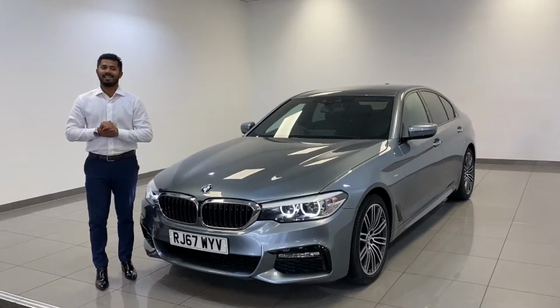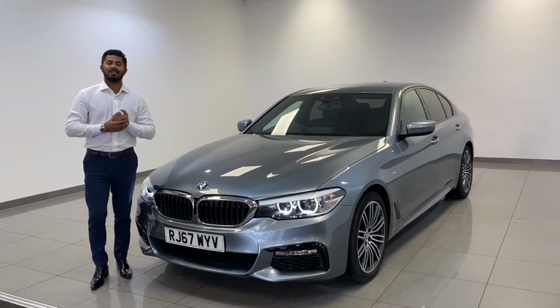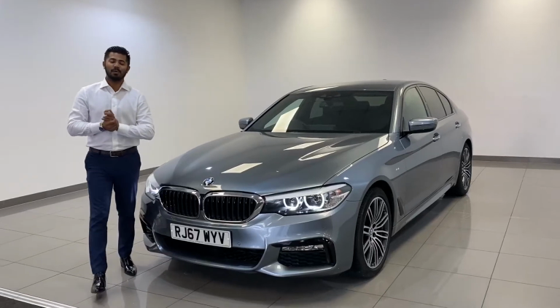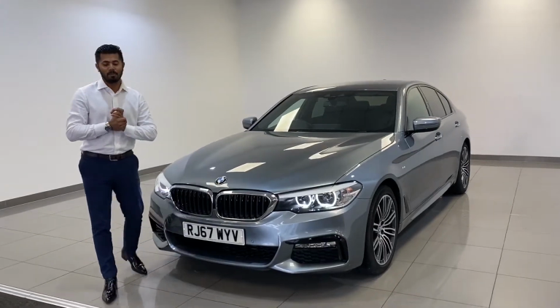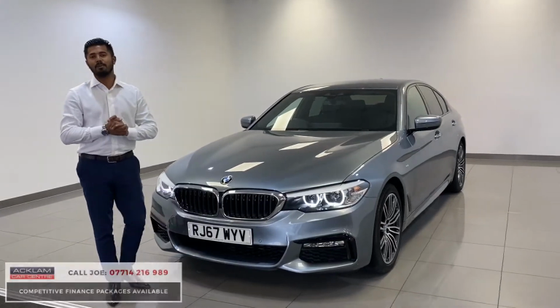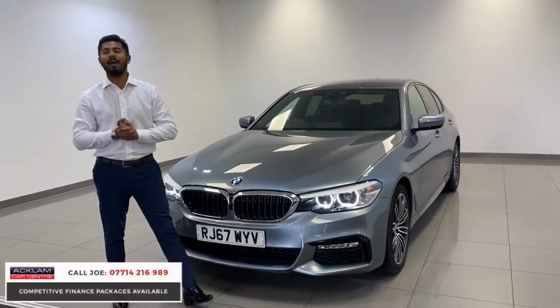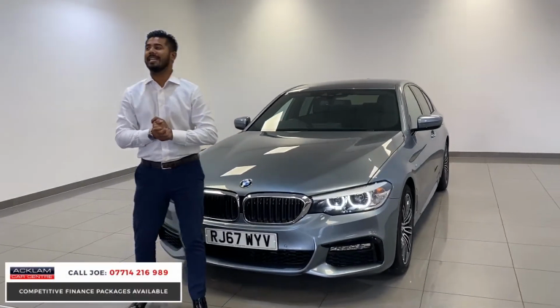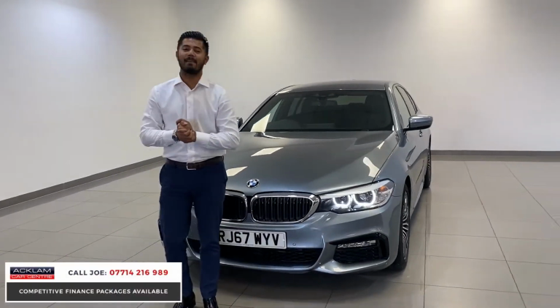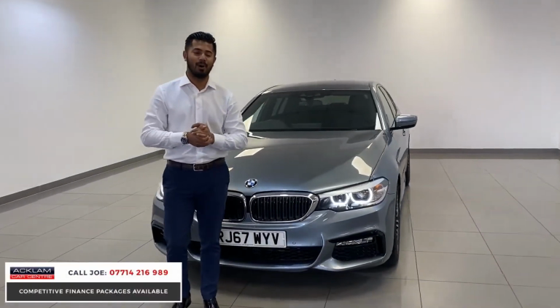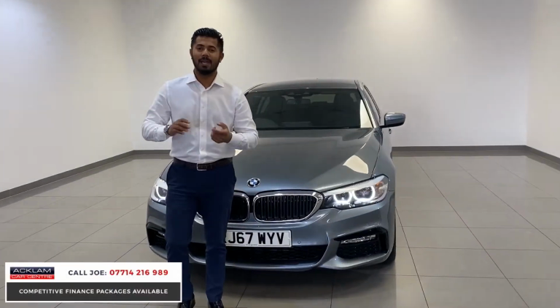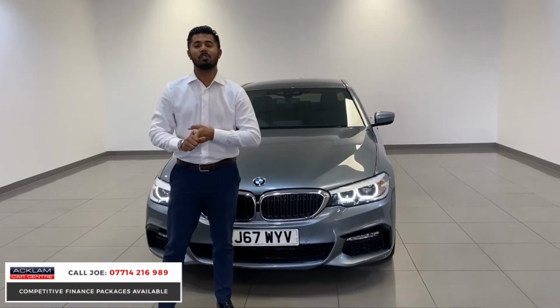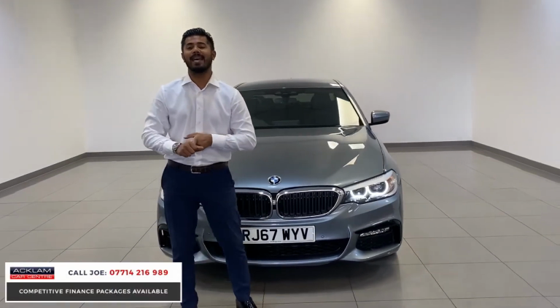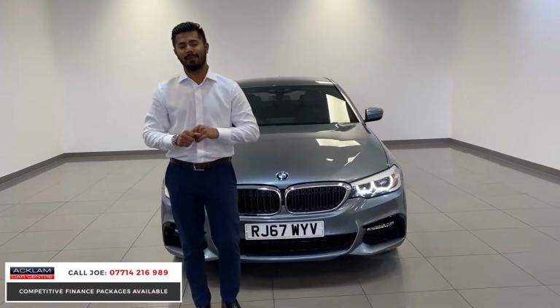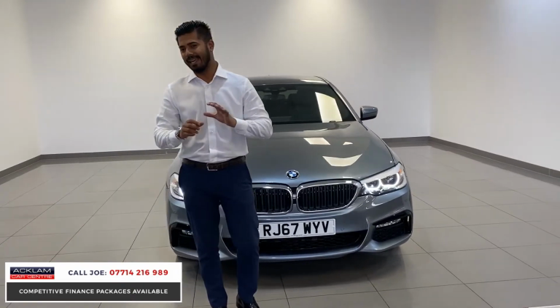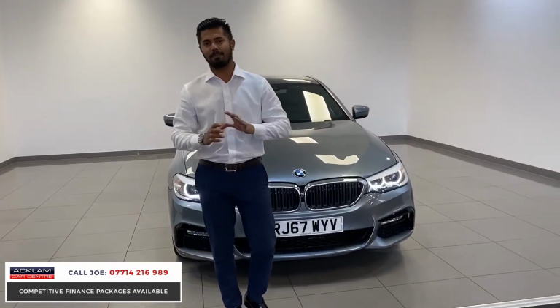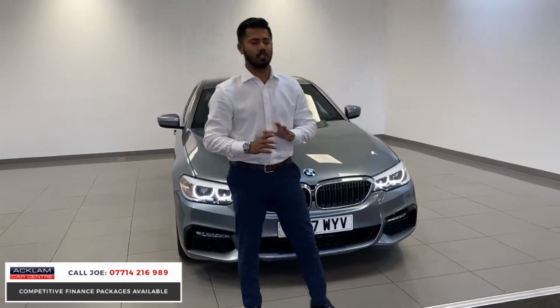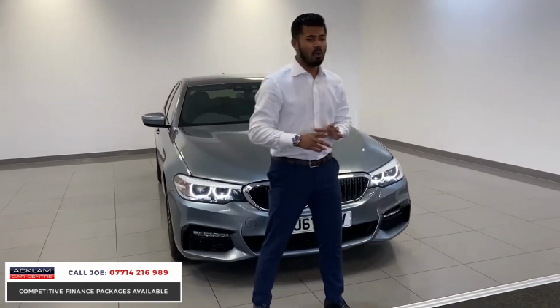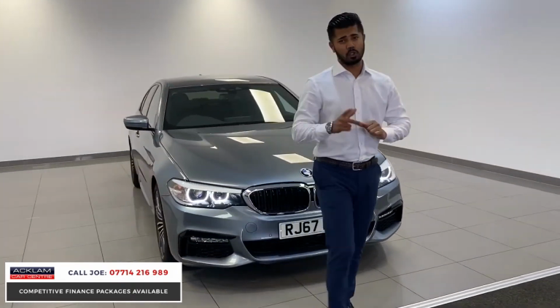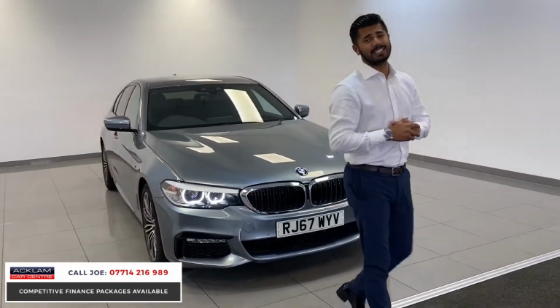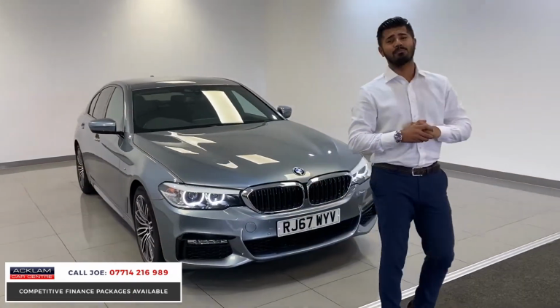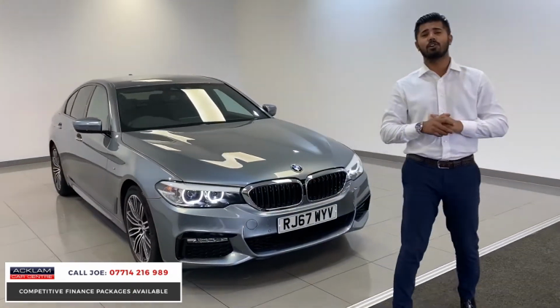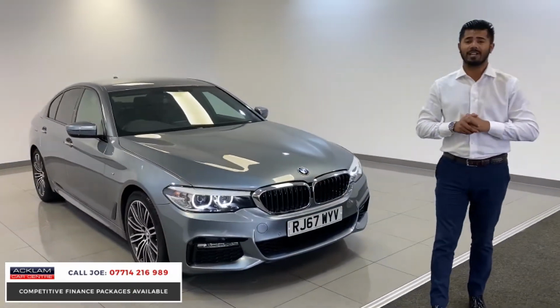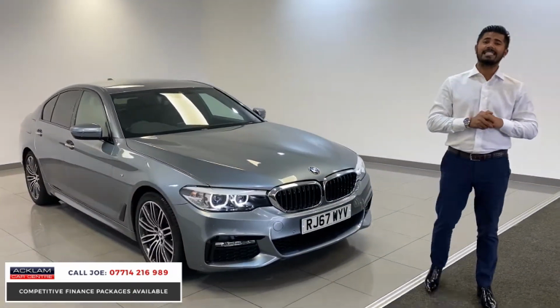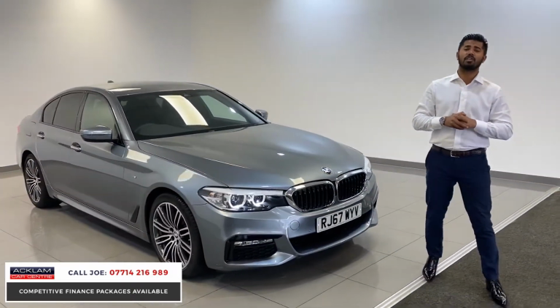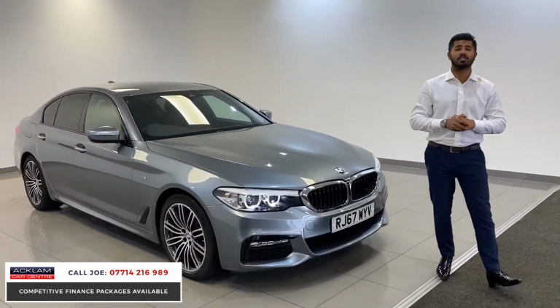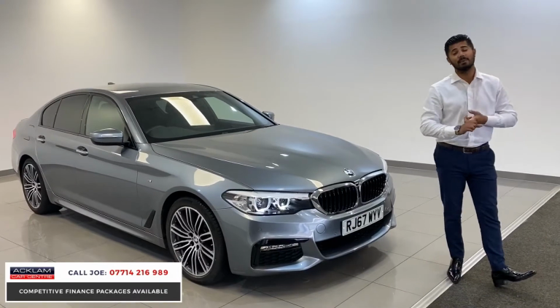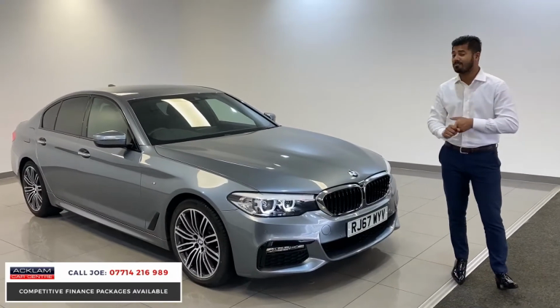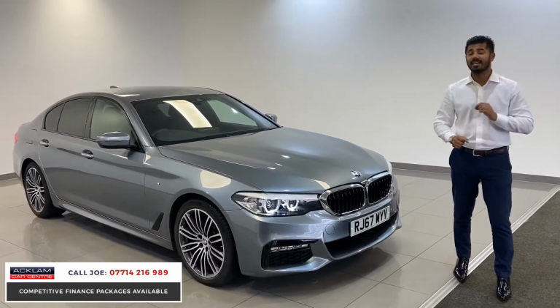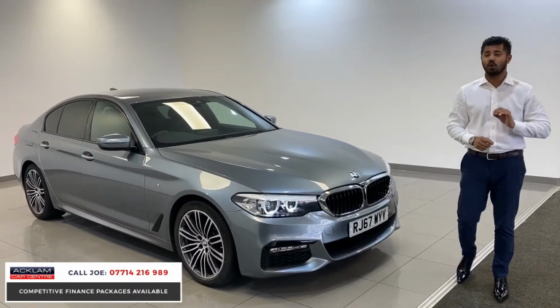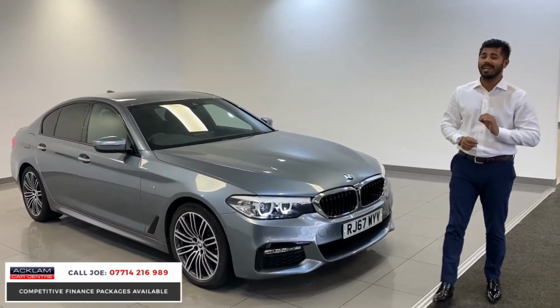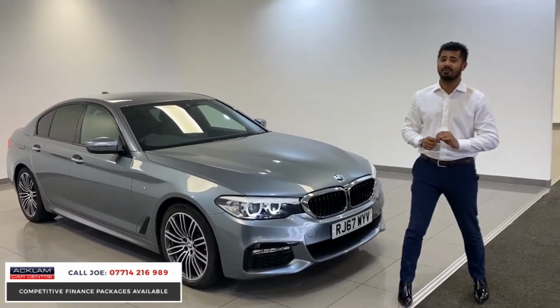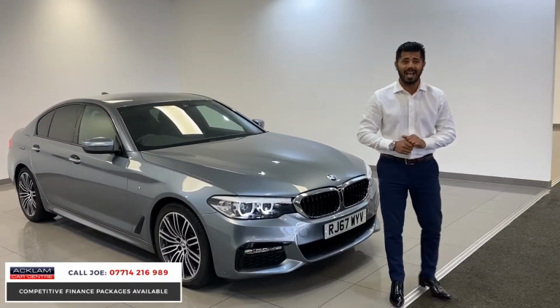This beautiful BMW 520 diesel M Sport in the Bluestone metallic paint is absolutely stunning. With just over 6,000 miles on and a 67 registration, today with life pricing it's only £26,499.